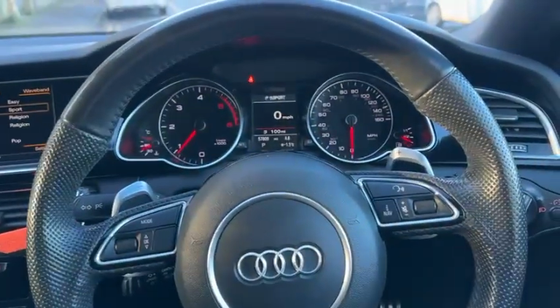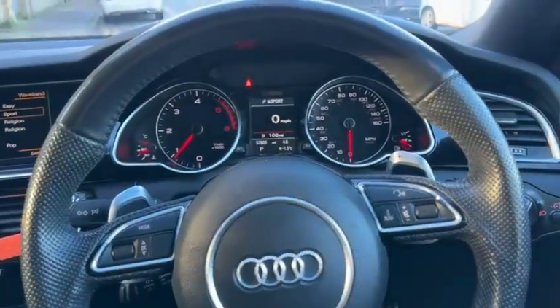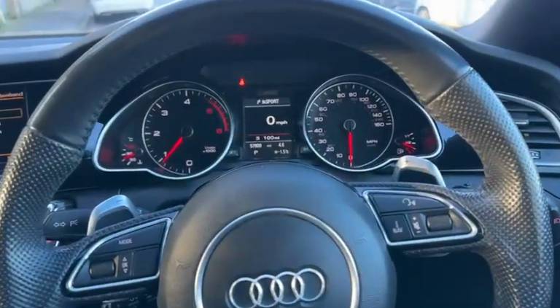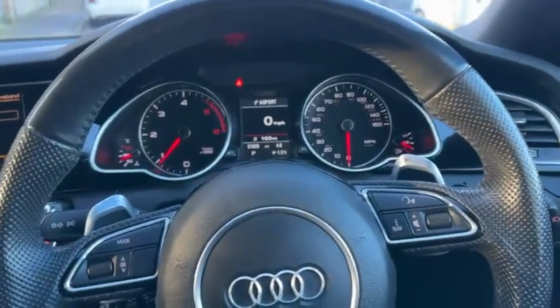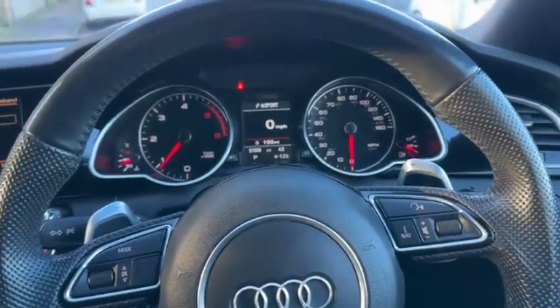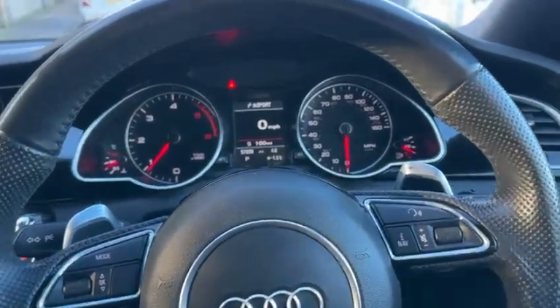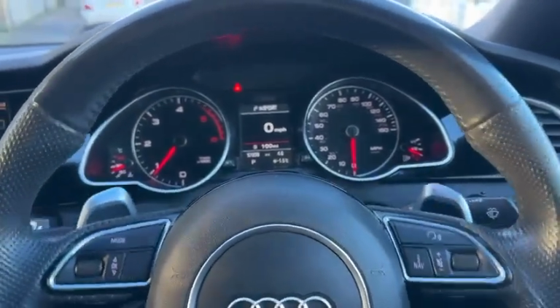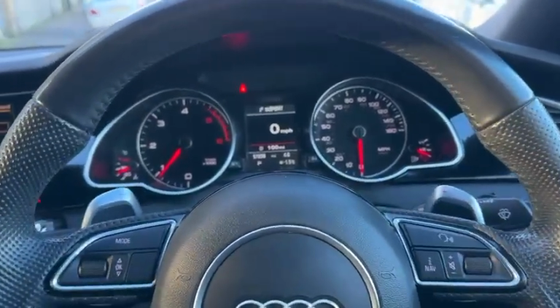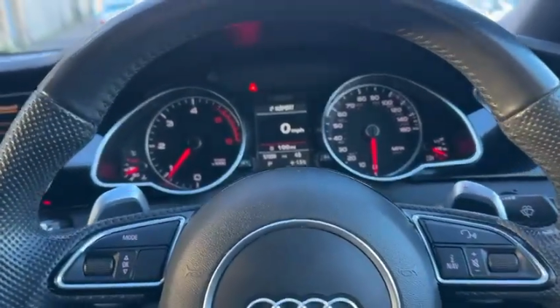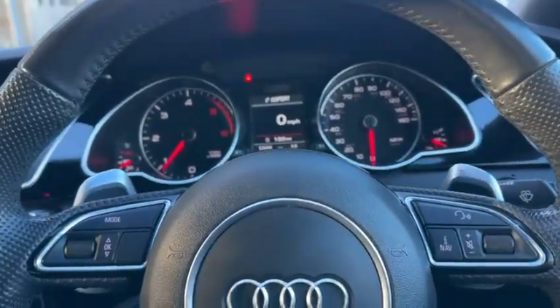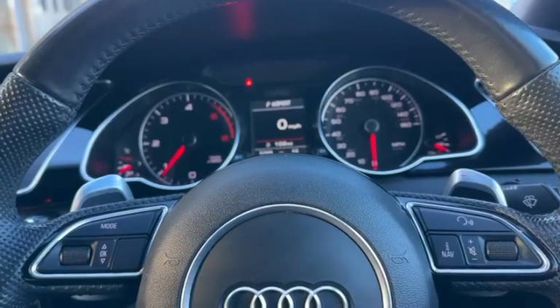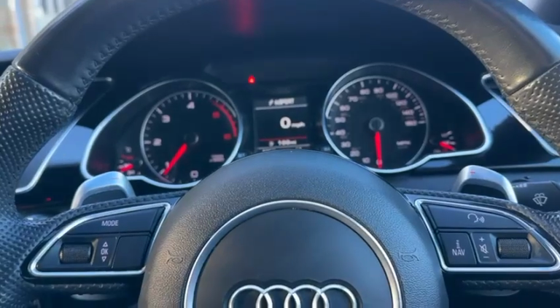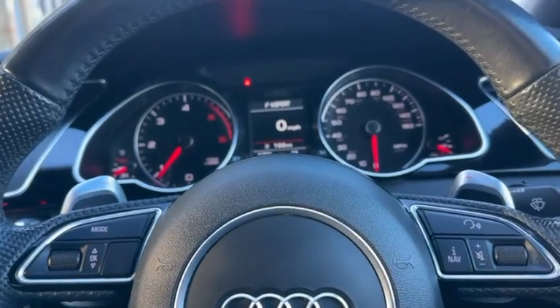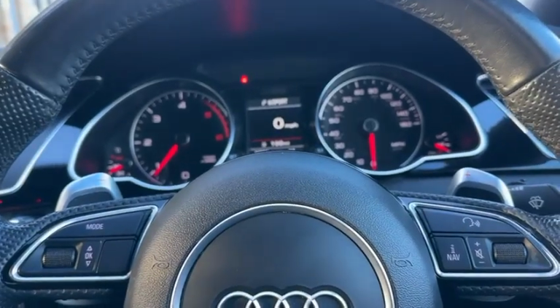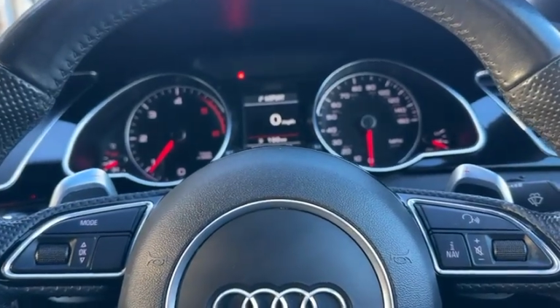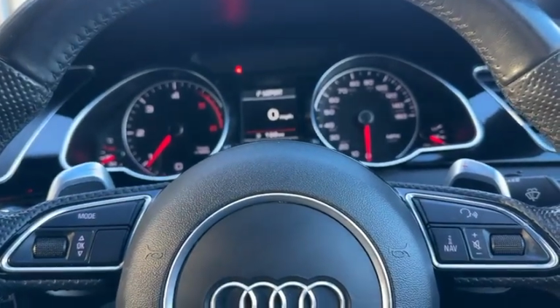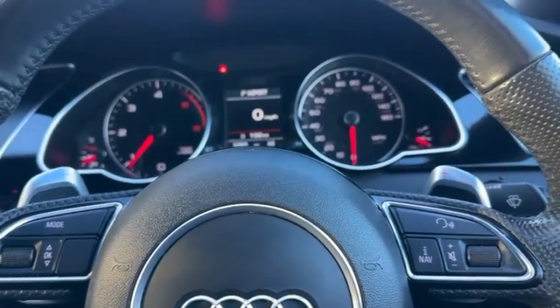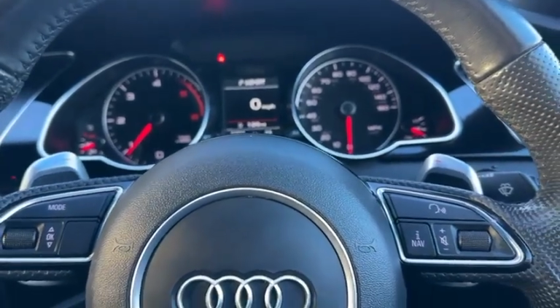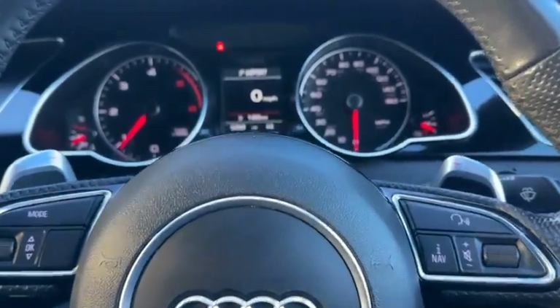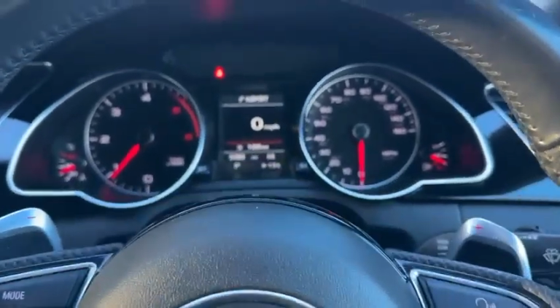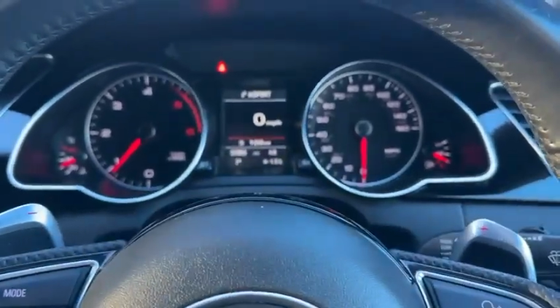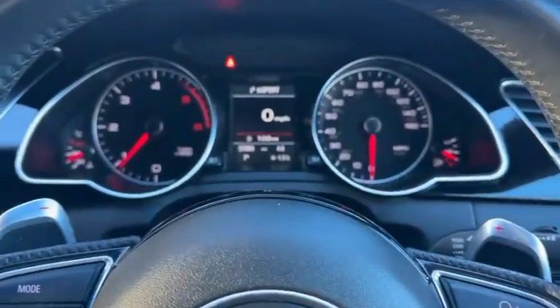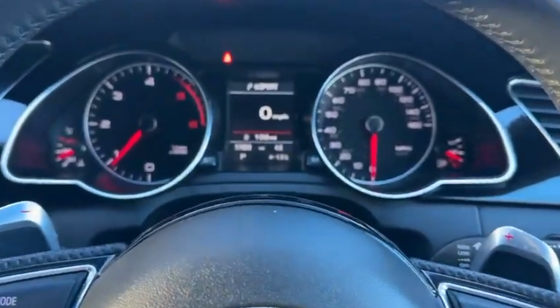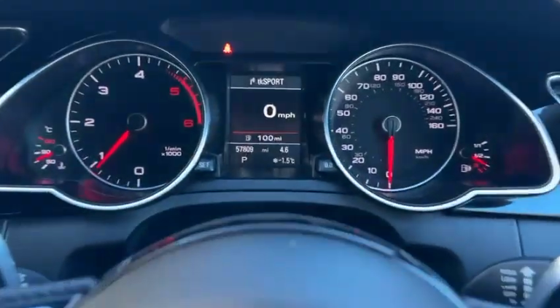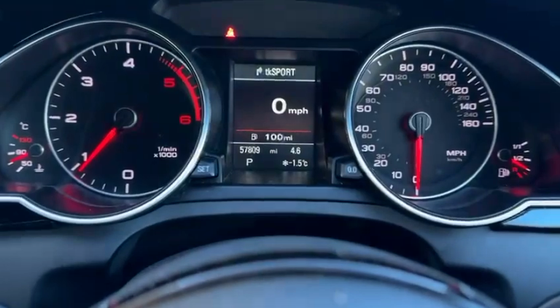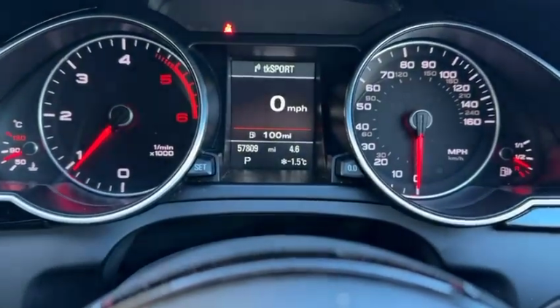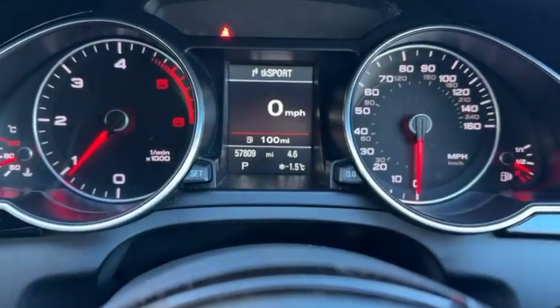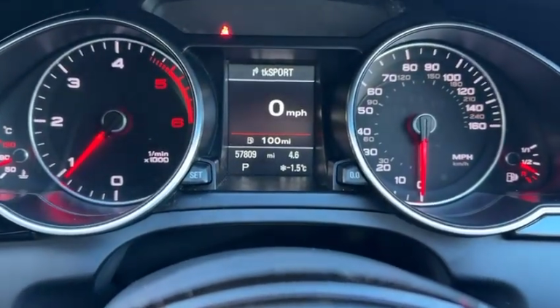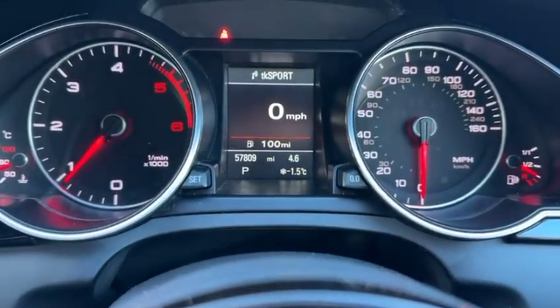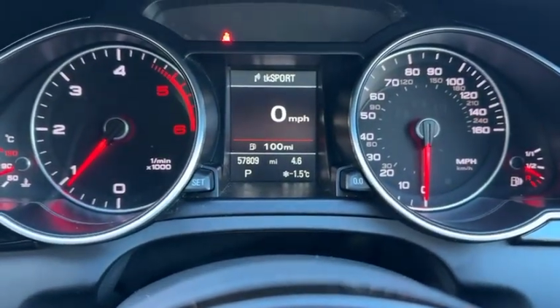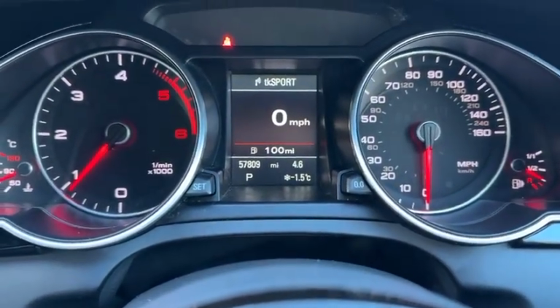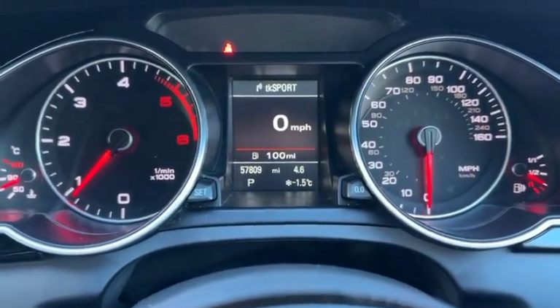This car has also had the timing belt and water pump changed, which is recommended at 5 years or 75,000 miles. The car has covered 57,809 miles.